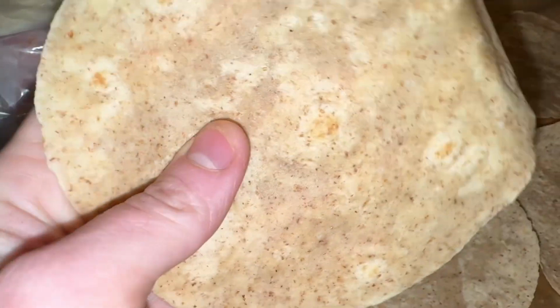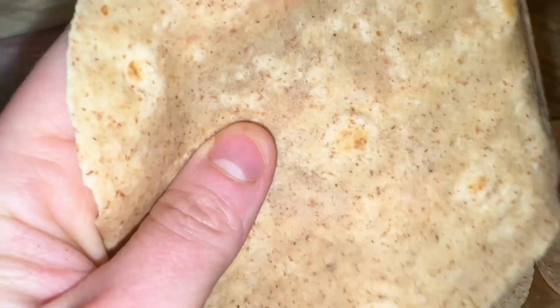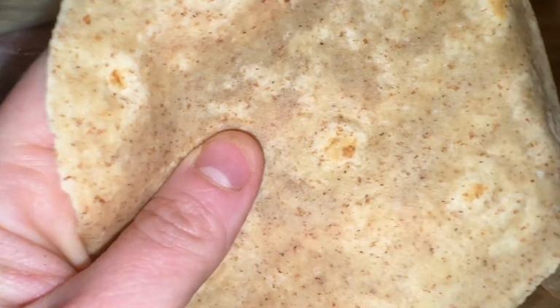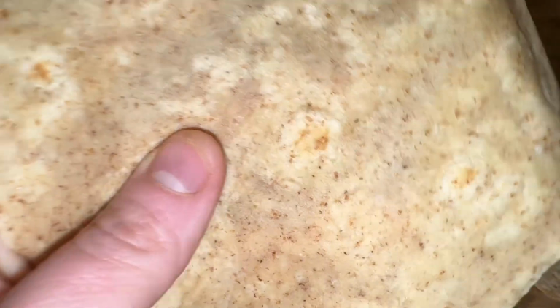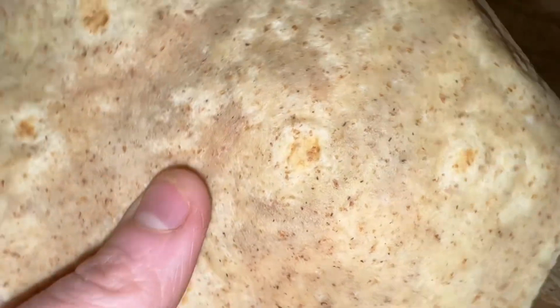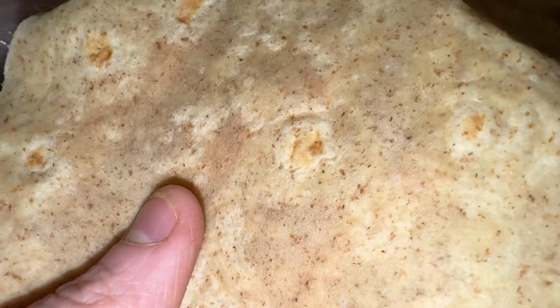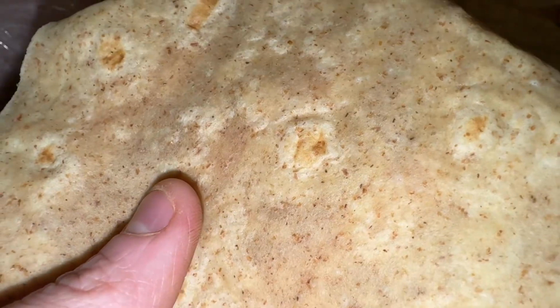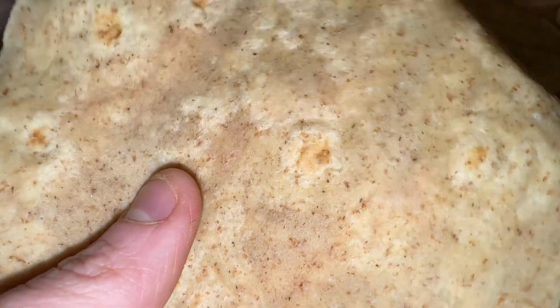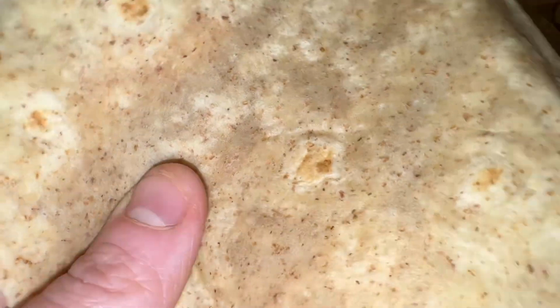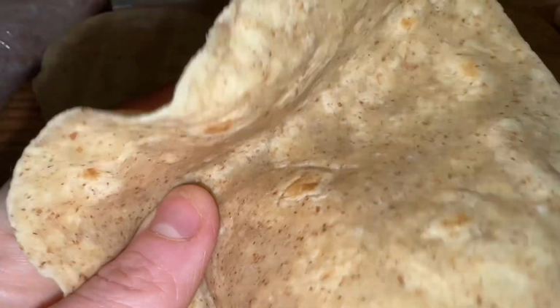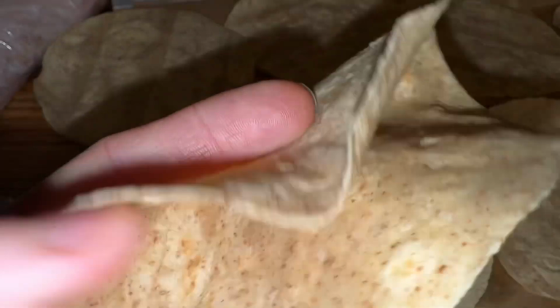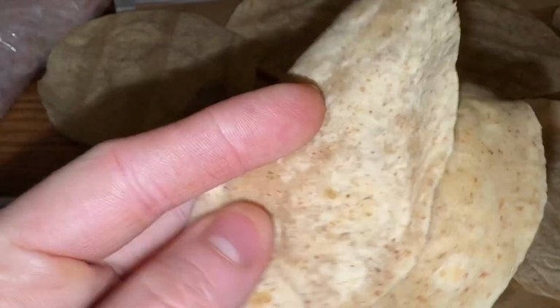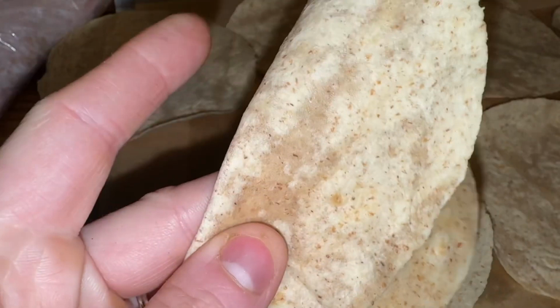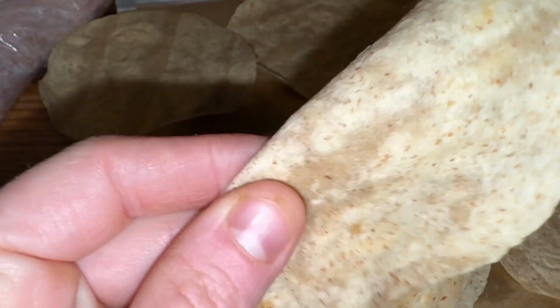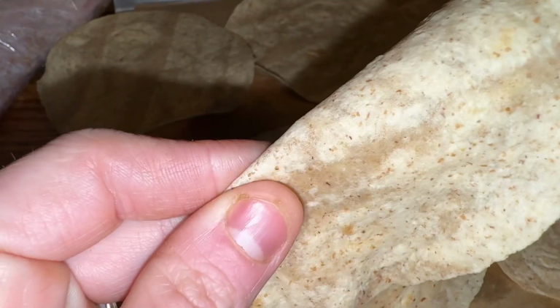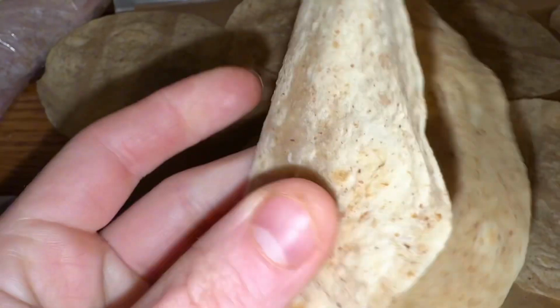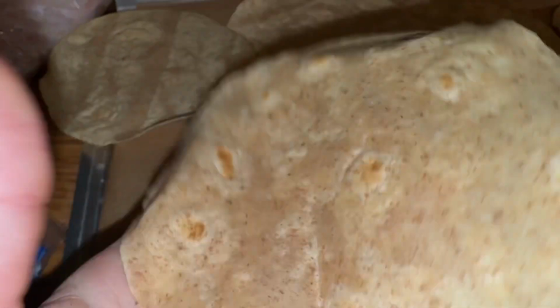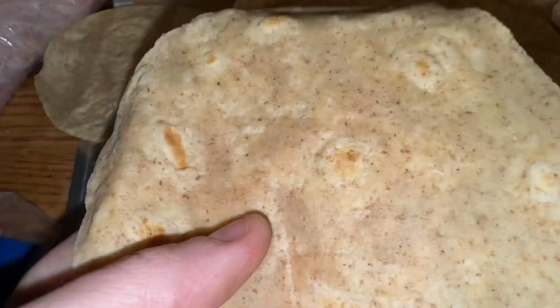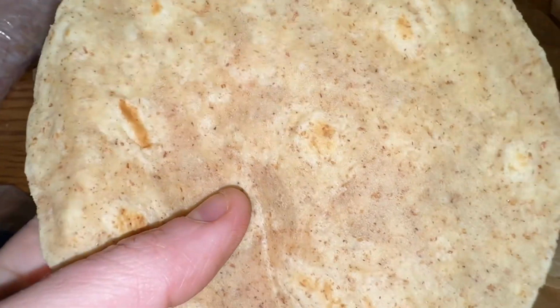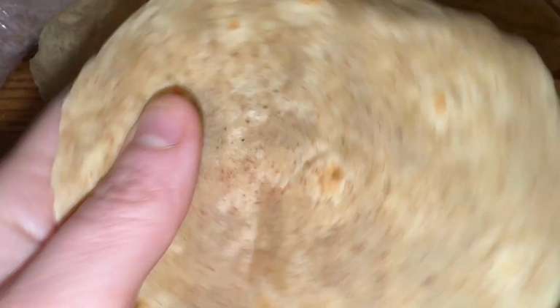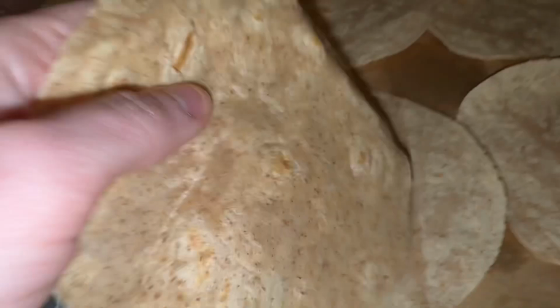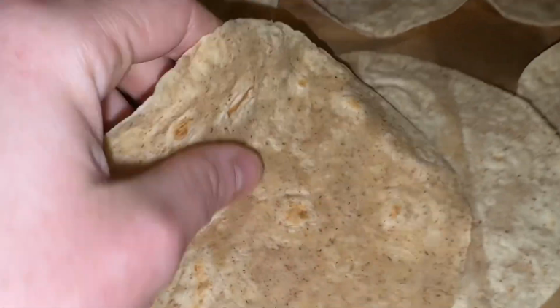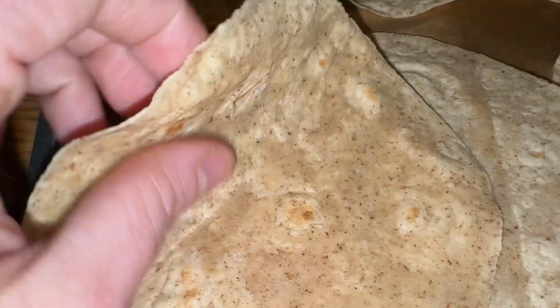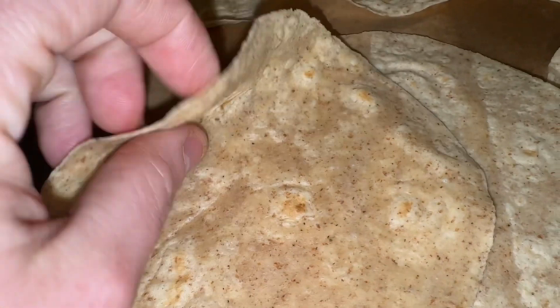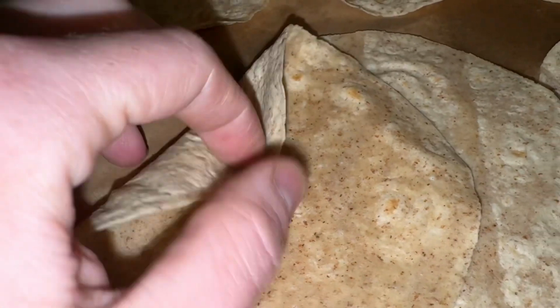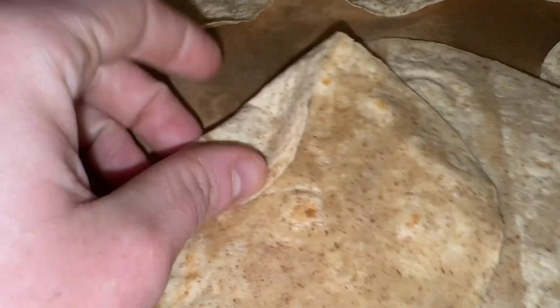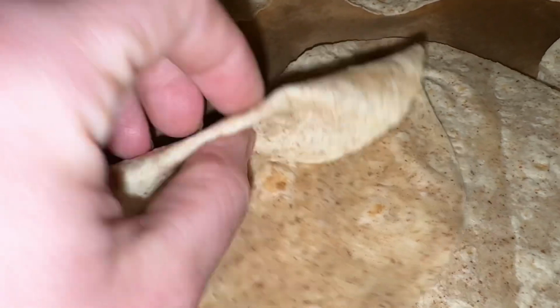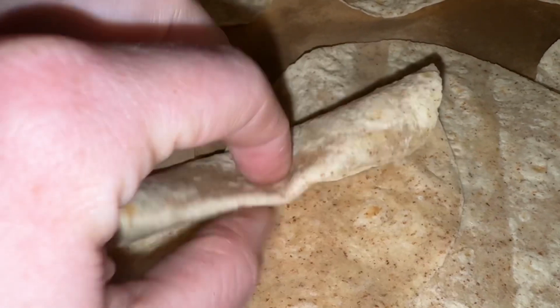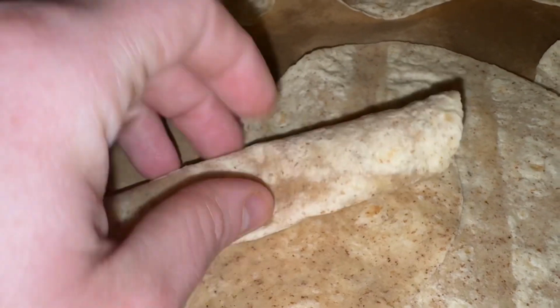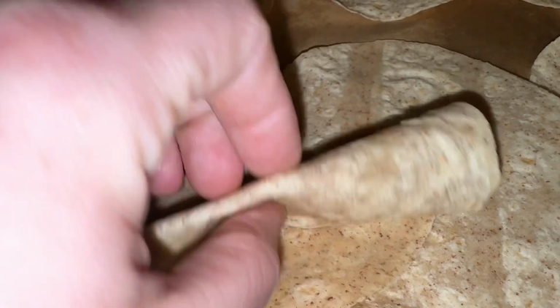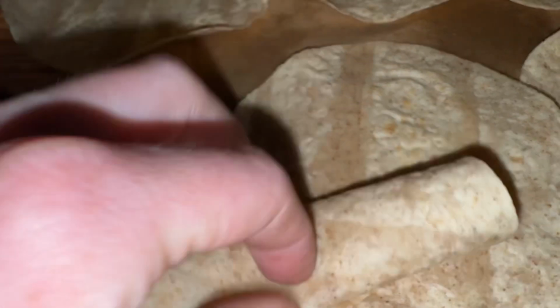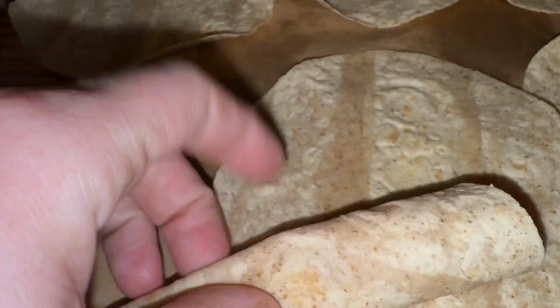These are really great because they are very soft. You can see here, I did a complete fold and they did not break, which is not the case with a lot of tortillas.